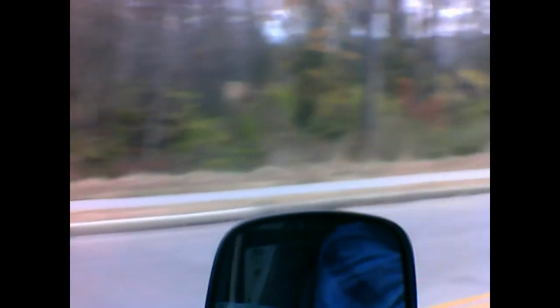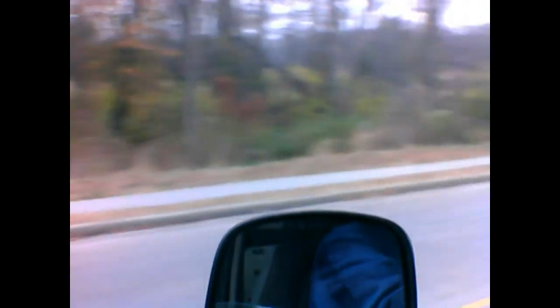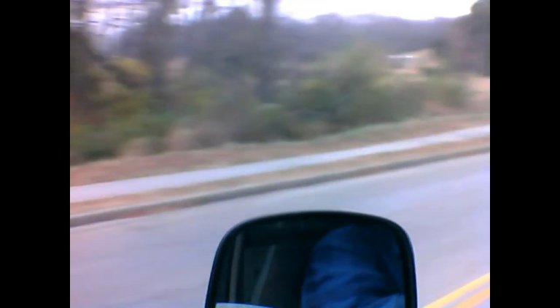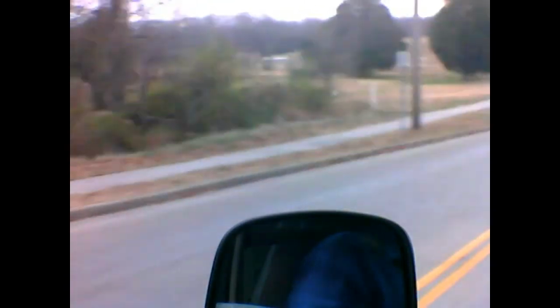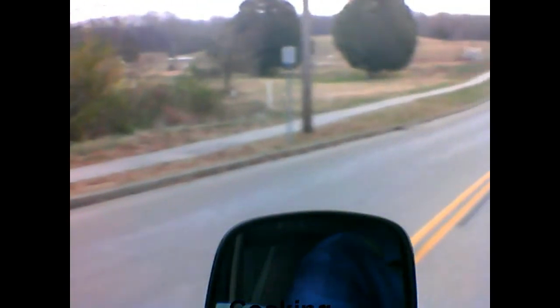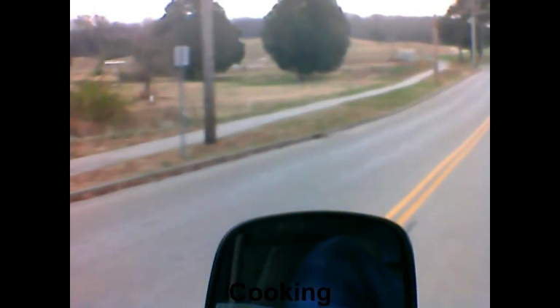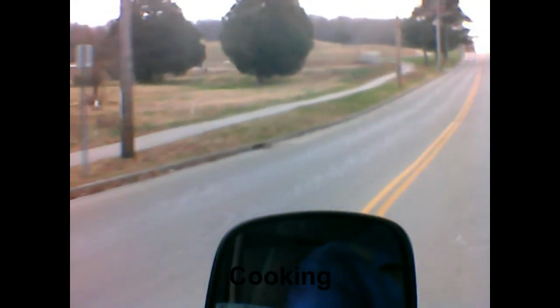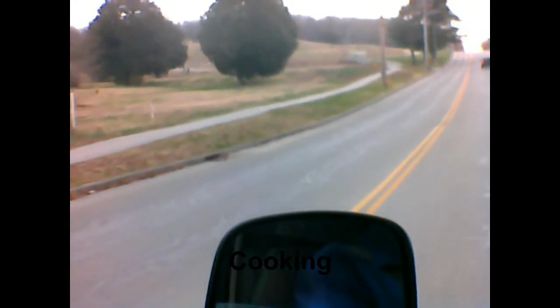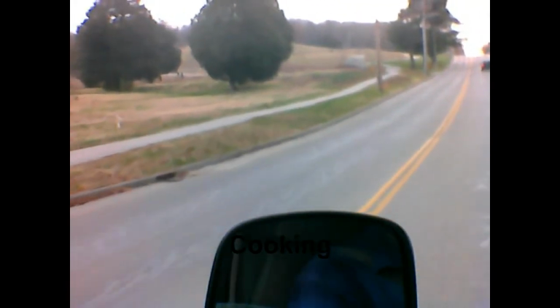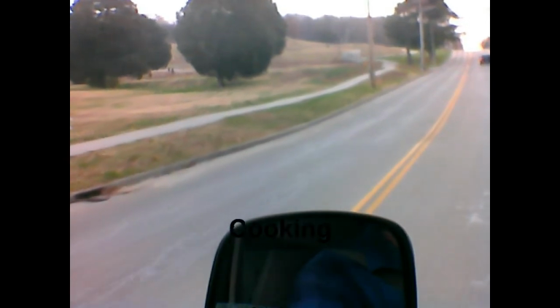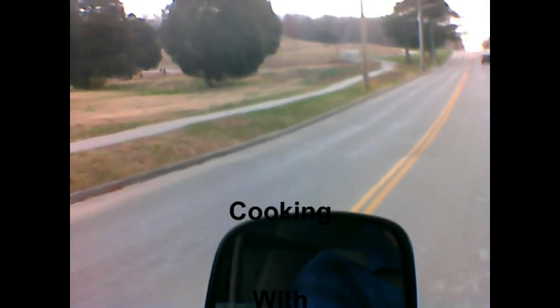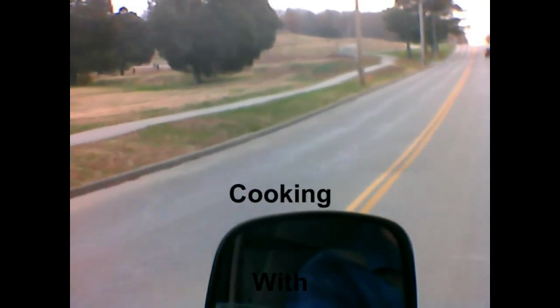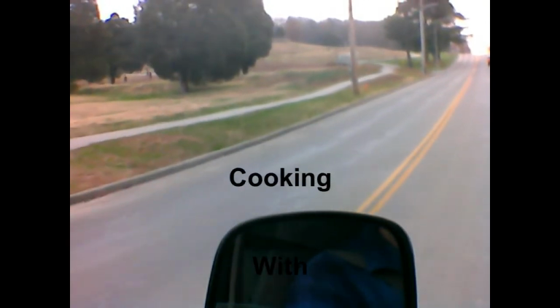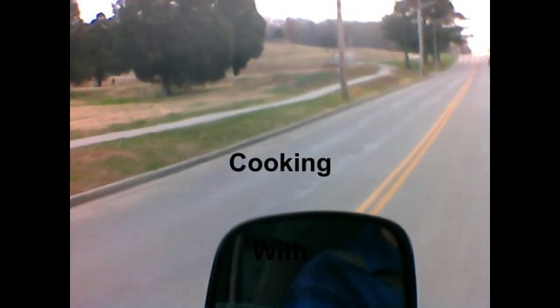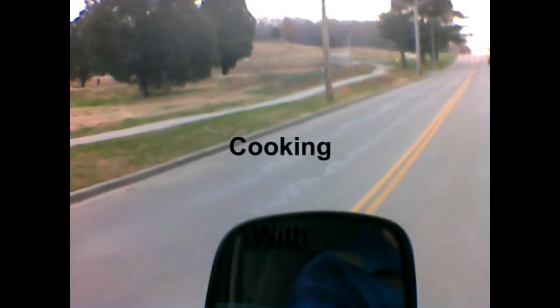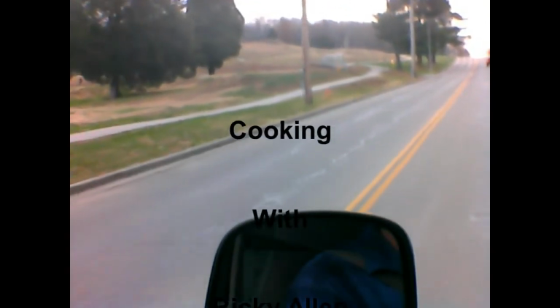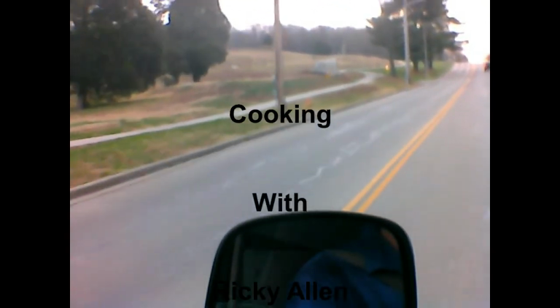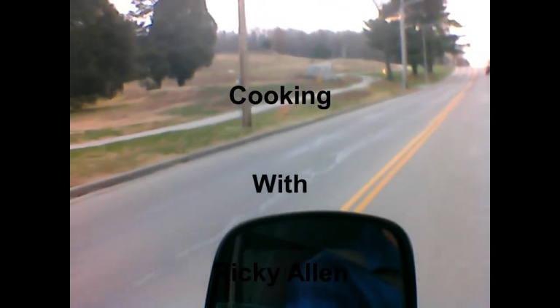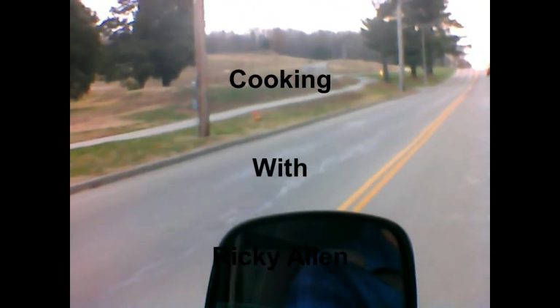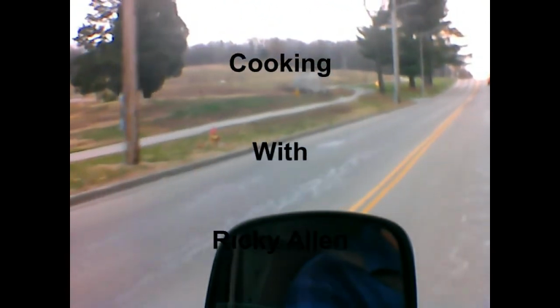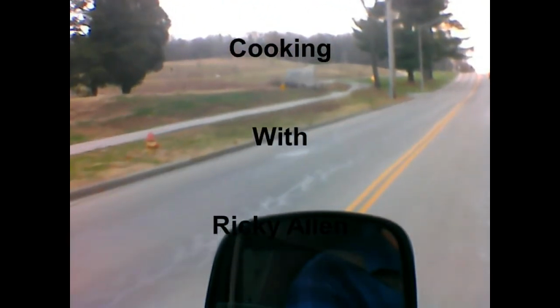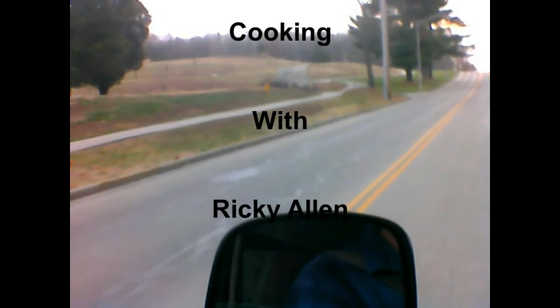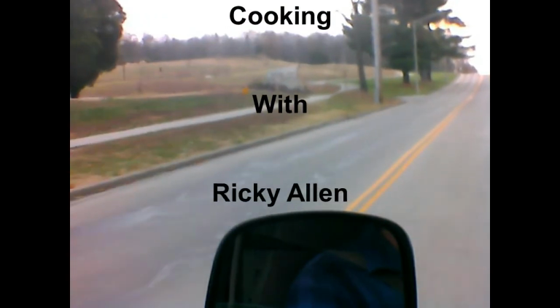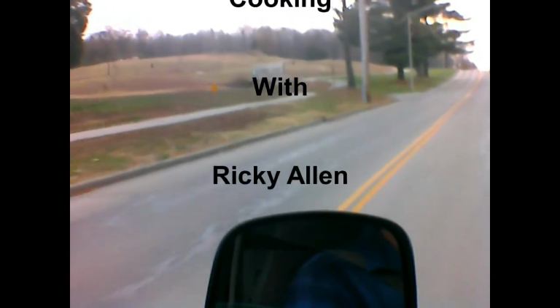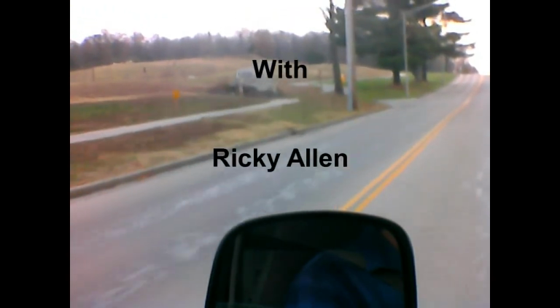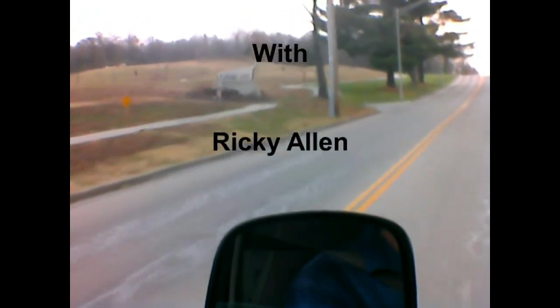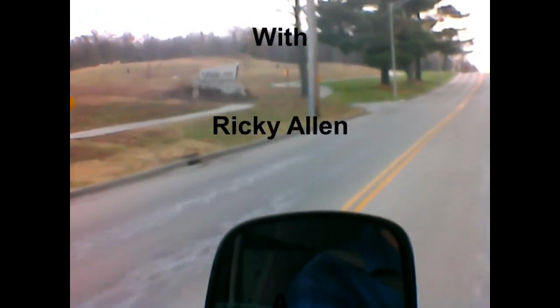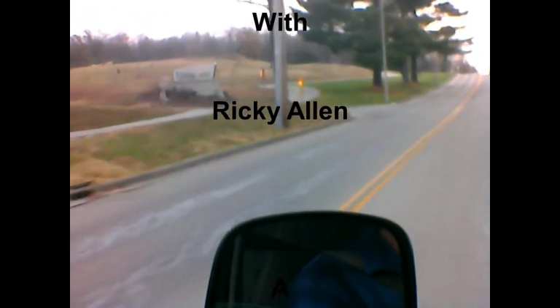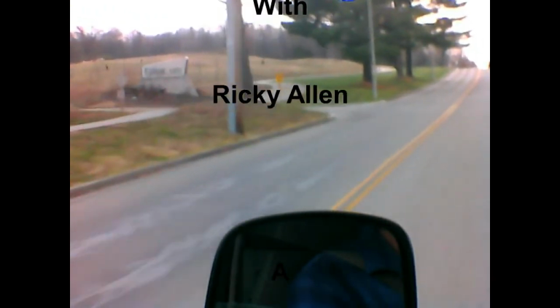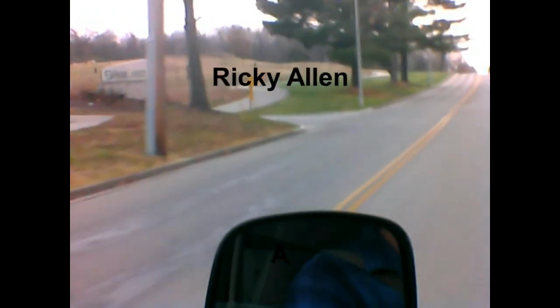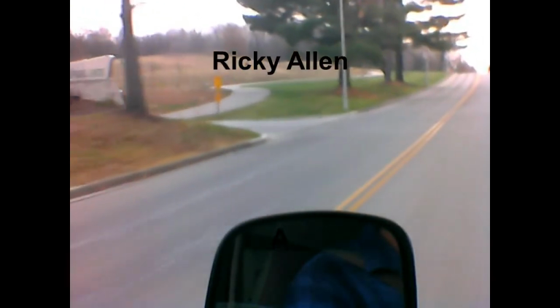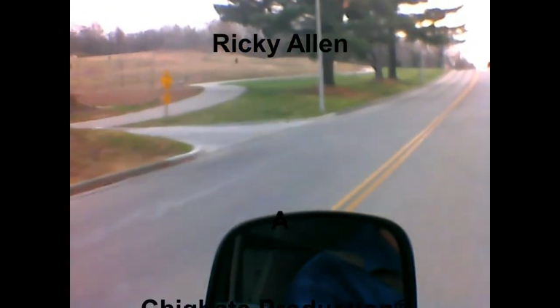Welcome back. One of the next cuts we're going to be doing is Blue Bayou, recorded by Linda Ronstadt. It was written — not many people know — by Roy Orbison and Joe Melson.